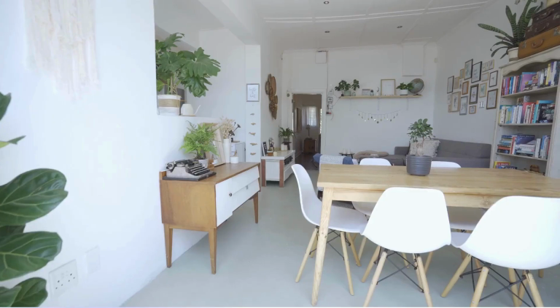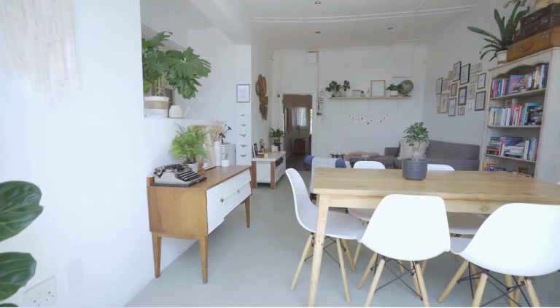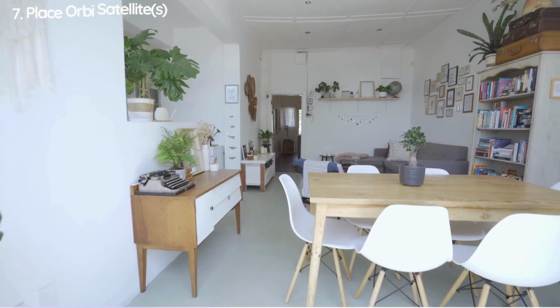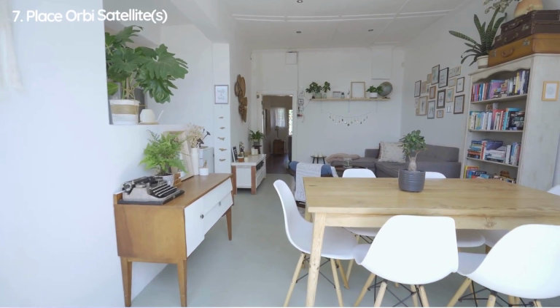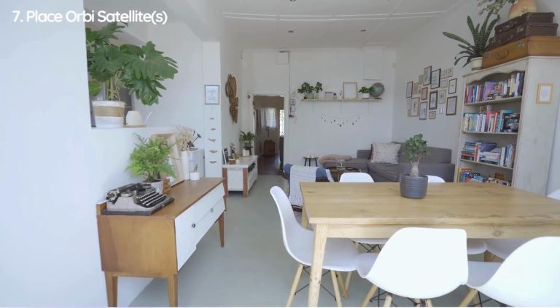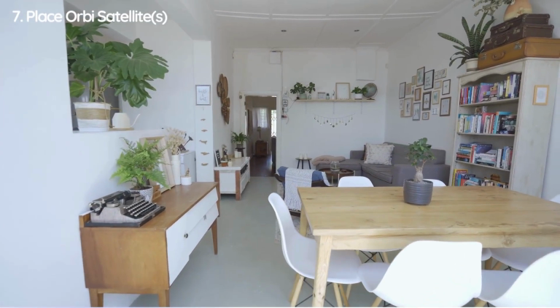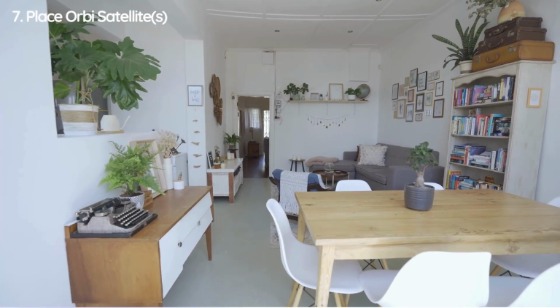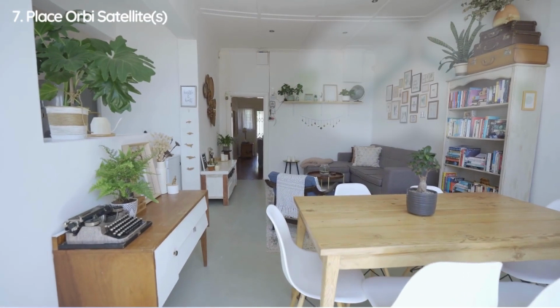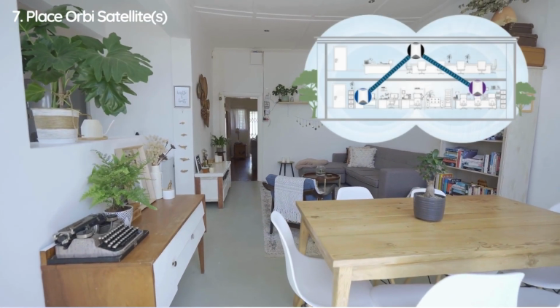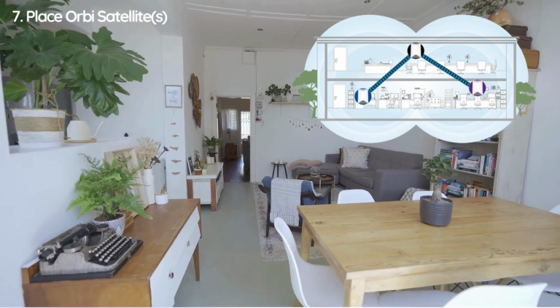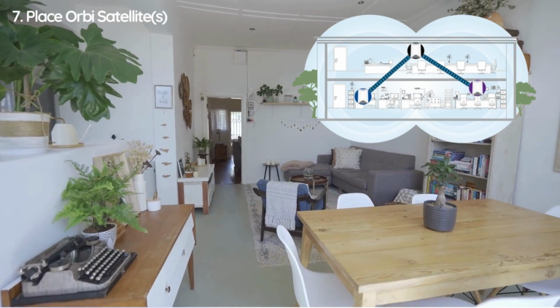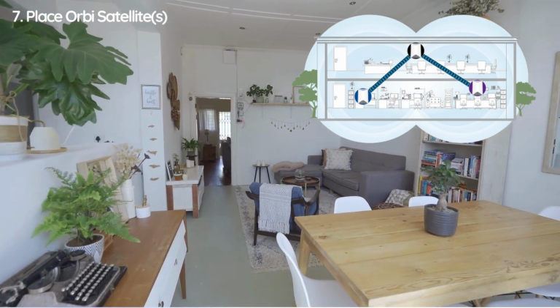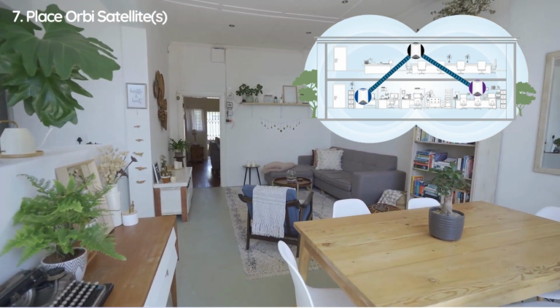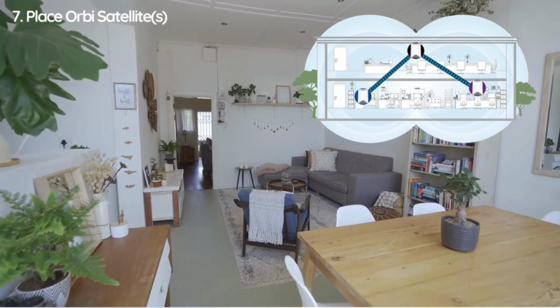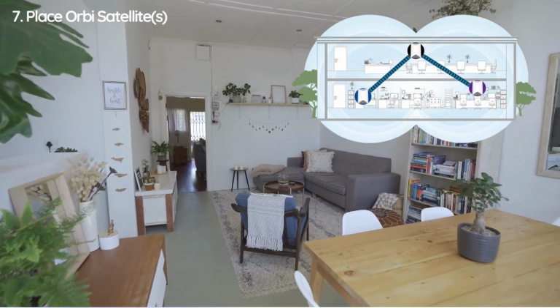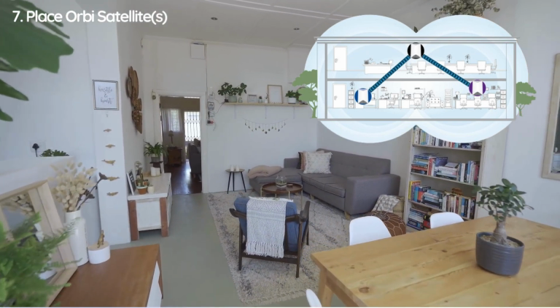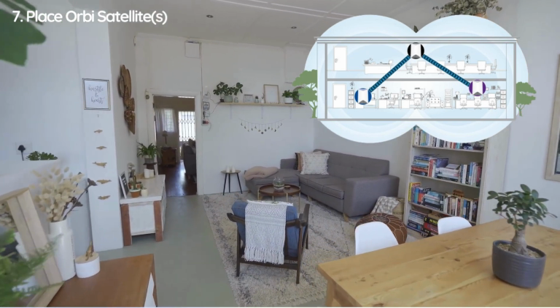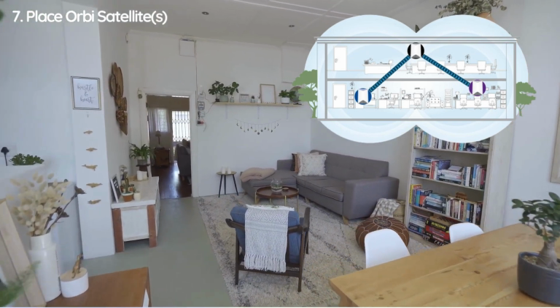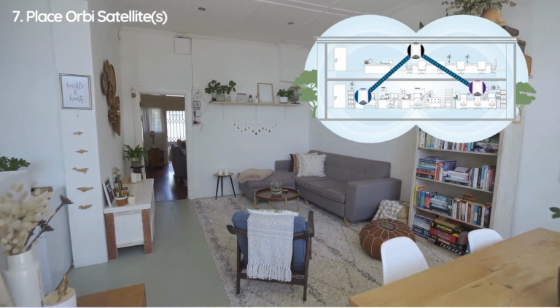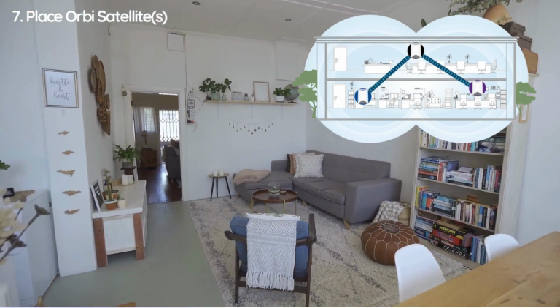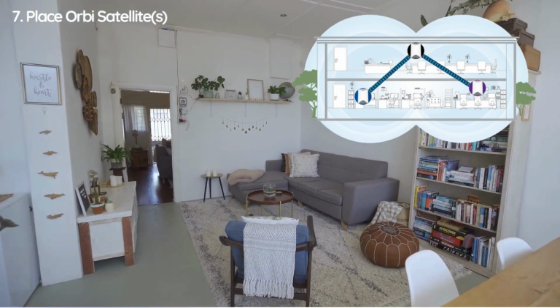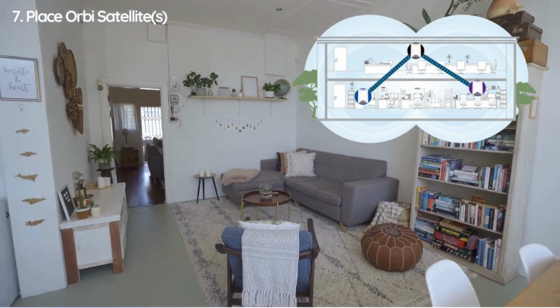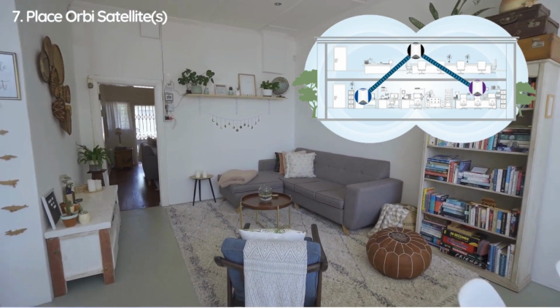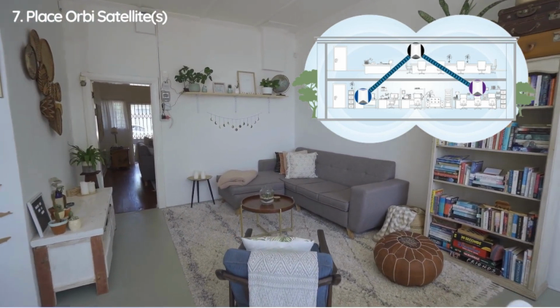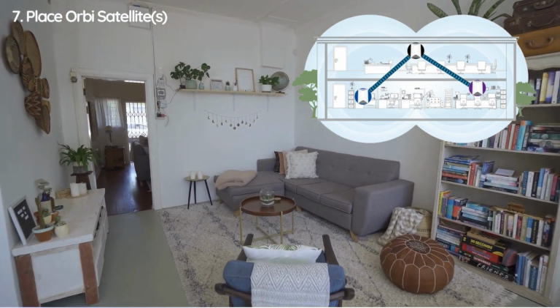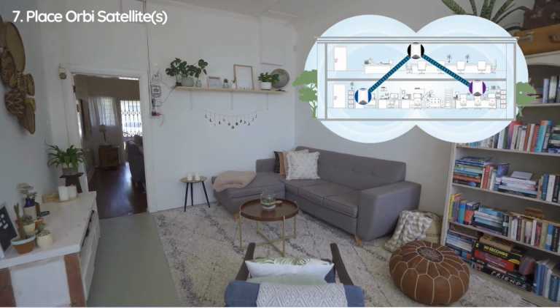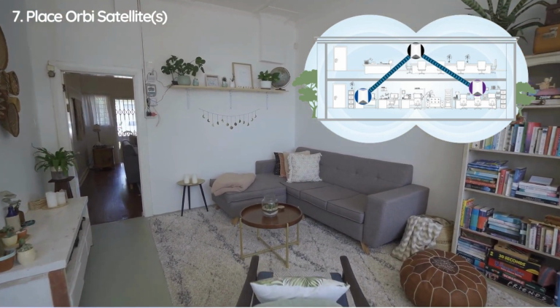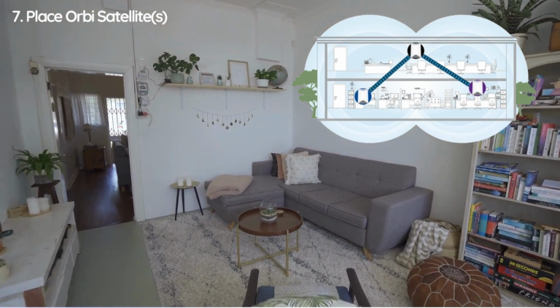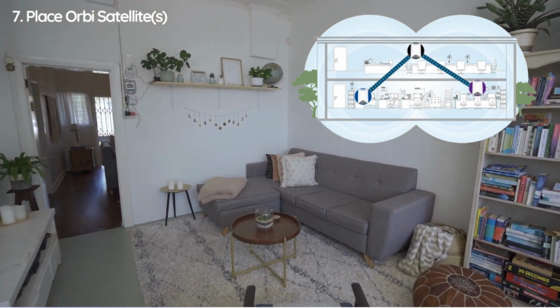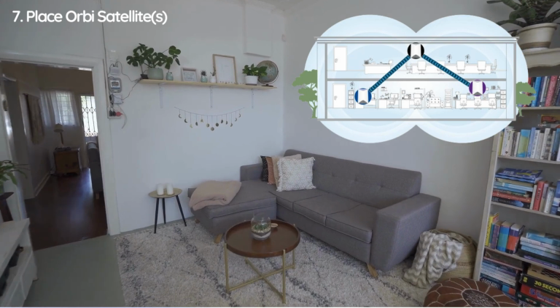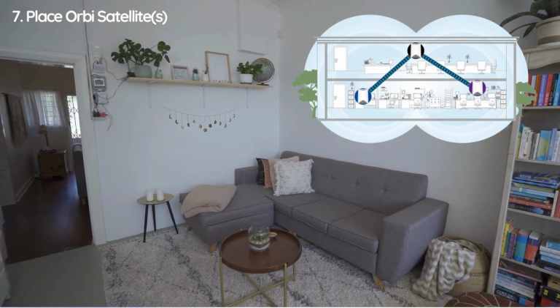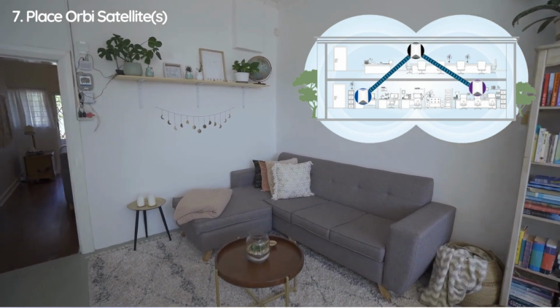Seventh, place the Orbi Satellites. Place them in optimal locations to extend Wi-Fi coverage. Use the Orbi Admin Dashboard to ensure satellites are working correctly.